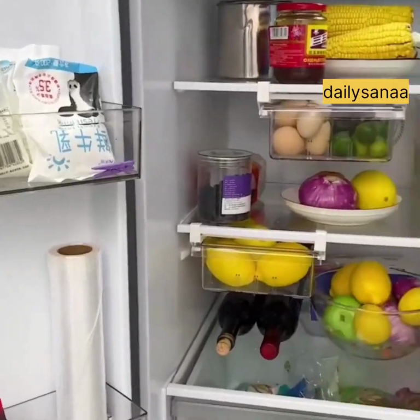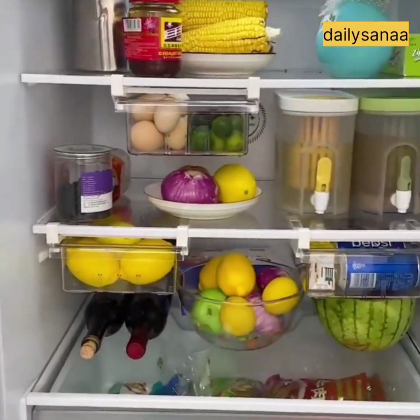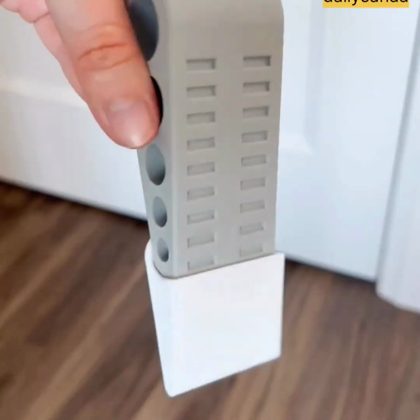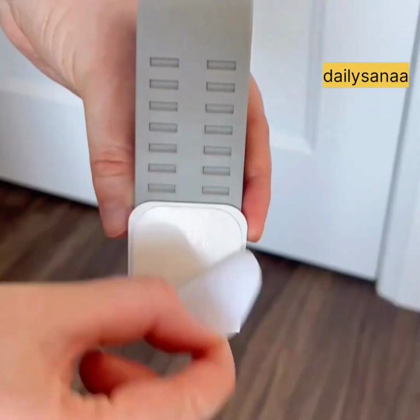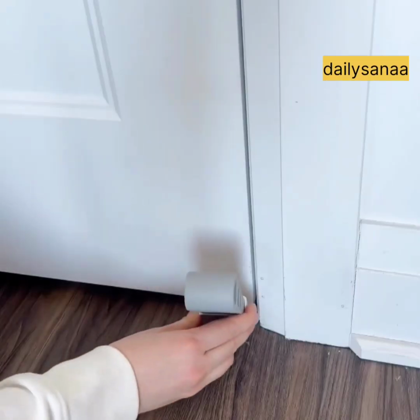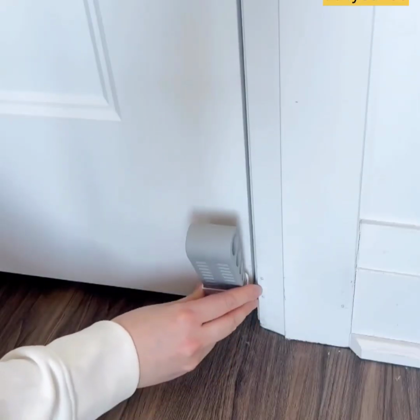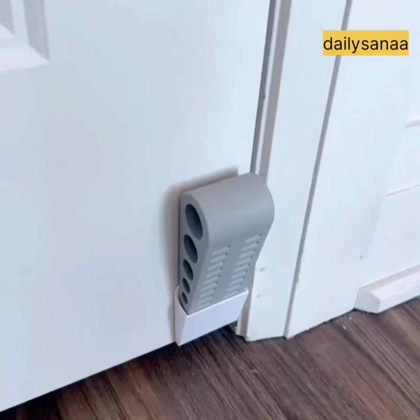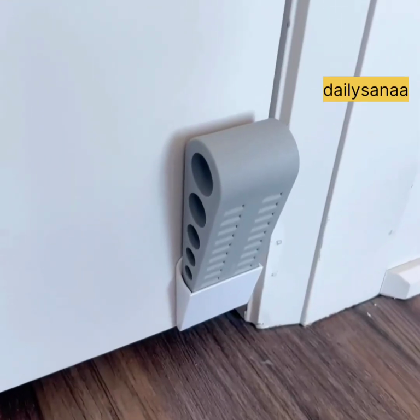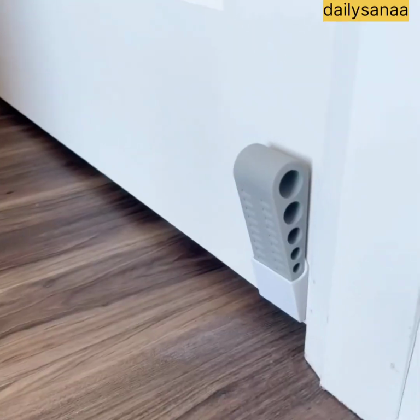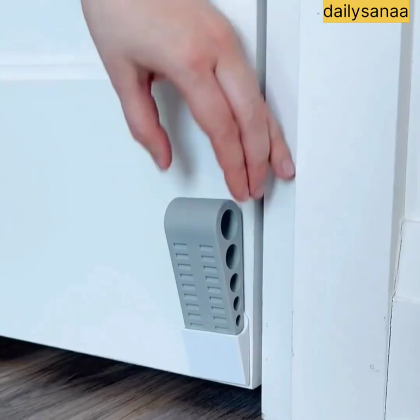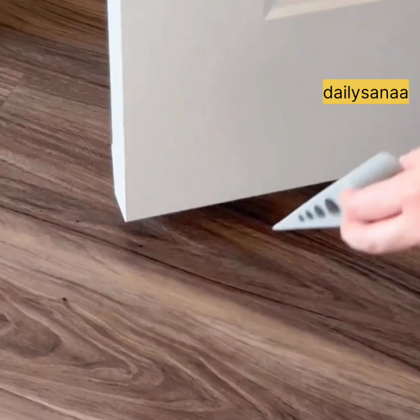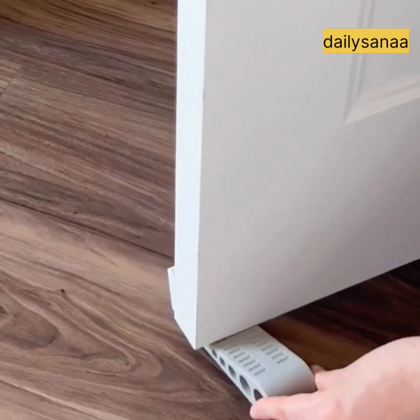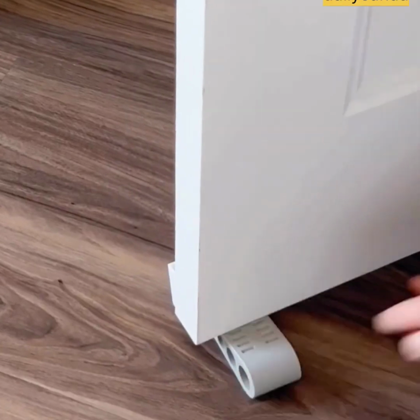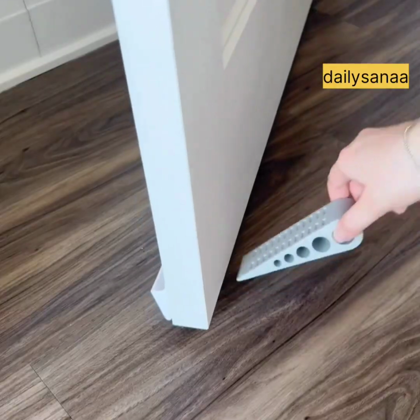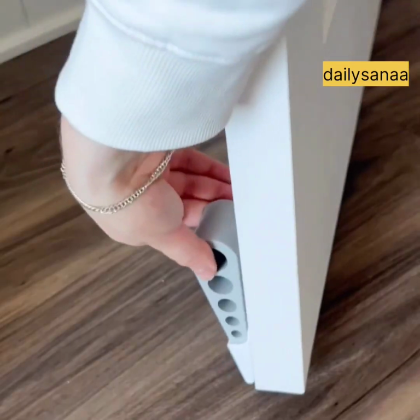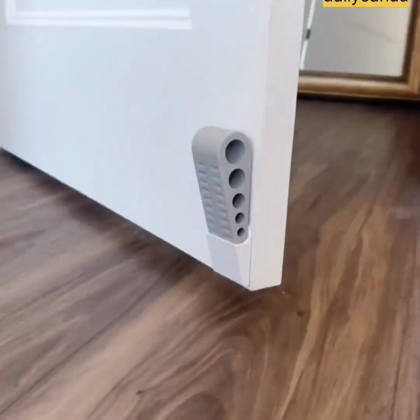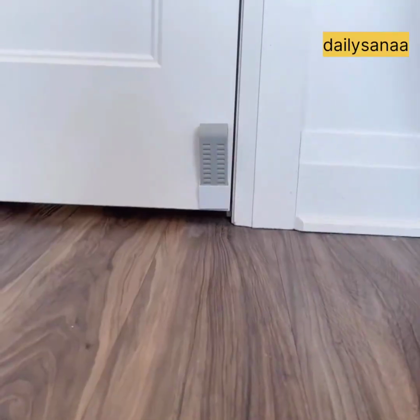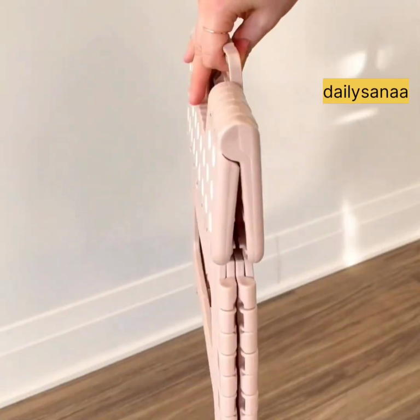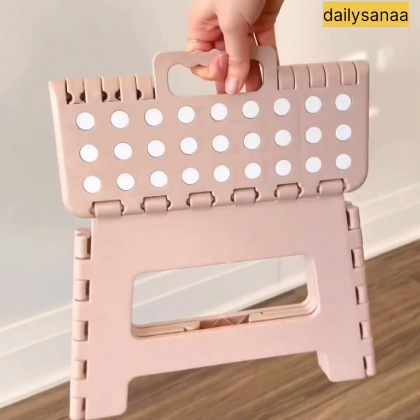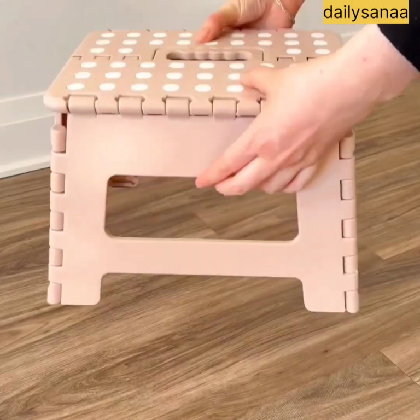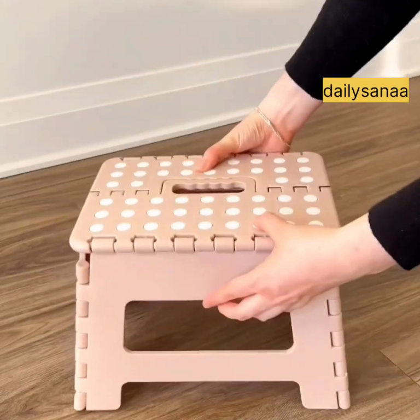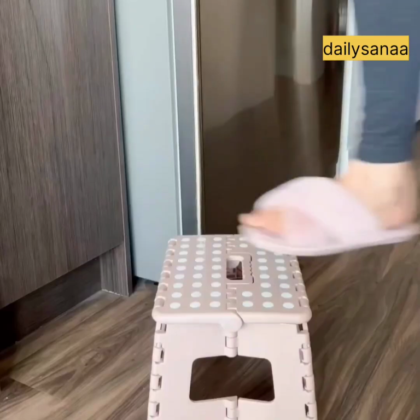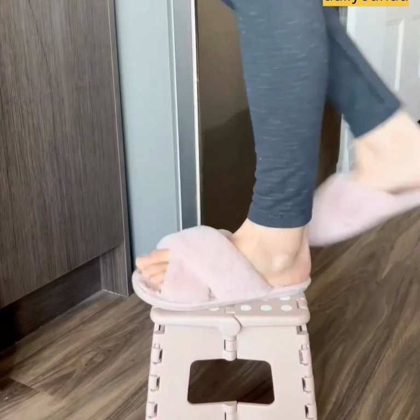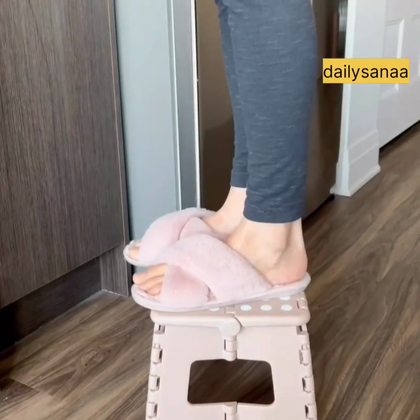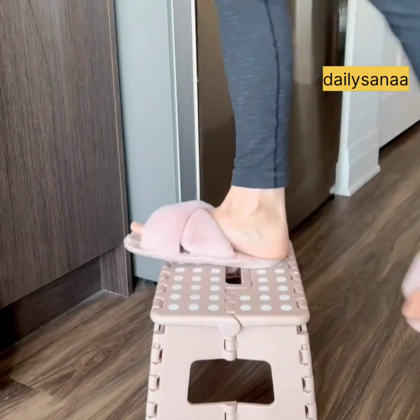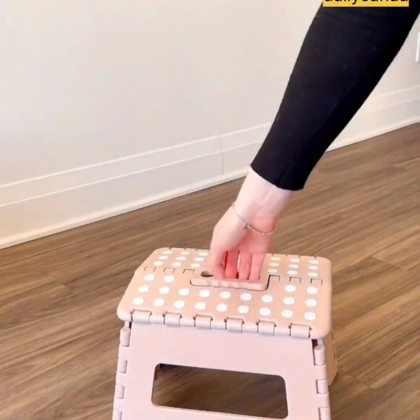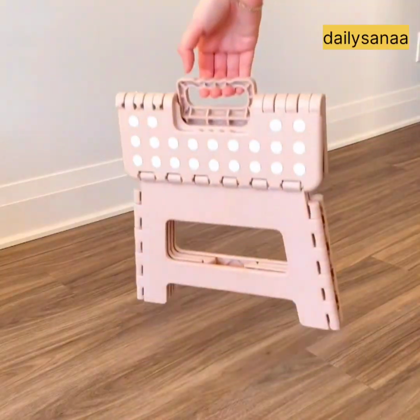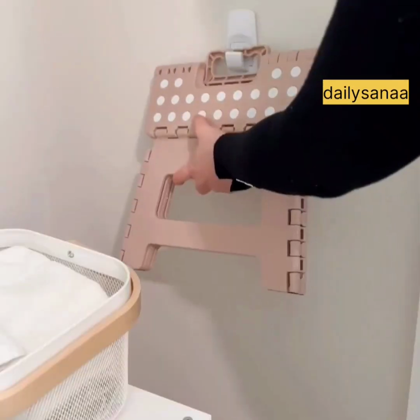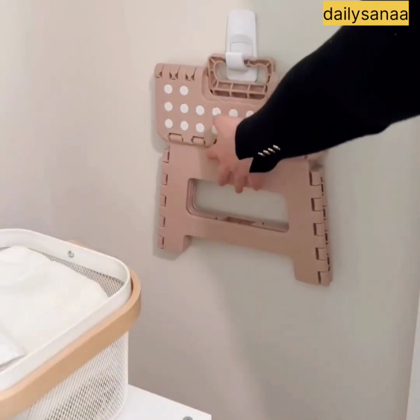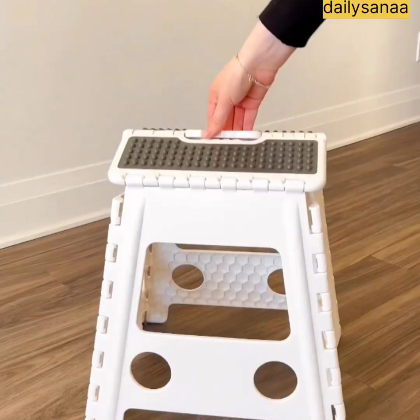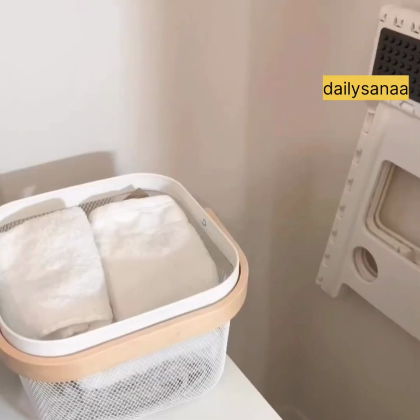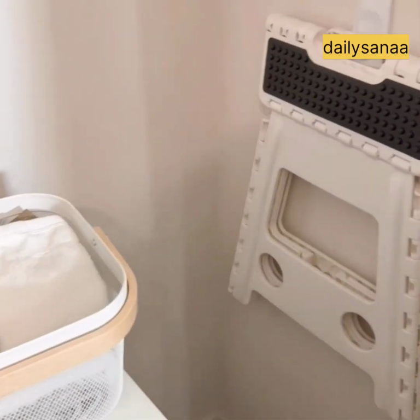This is a door stopper that you can attach to the bottom of your door and it's readily available for whenever you need to use it. This is also the perfect step stool to use around the house — it's very light and it comes in a bunch of different sizes and colors.